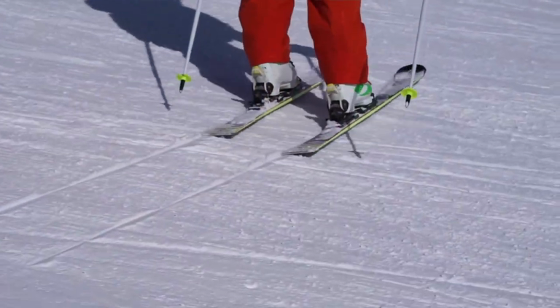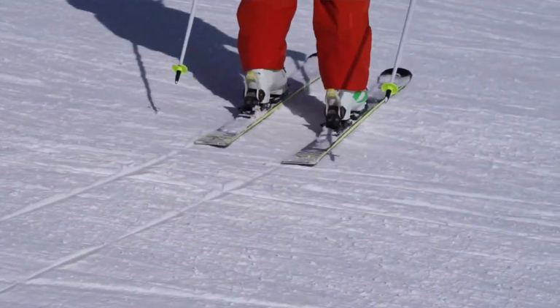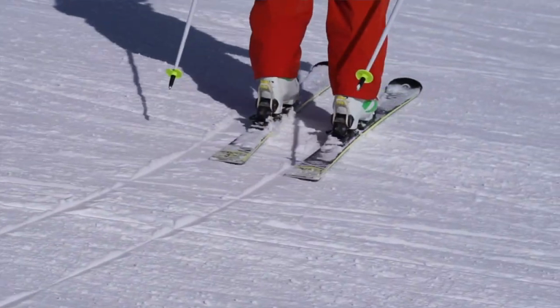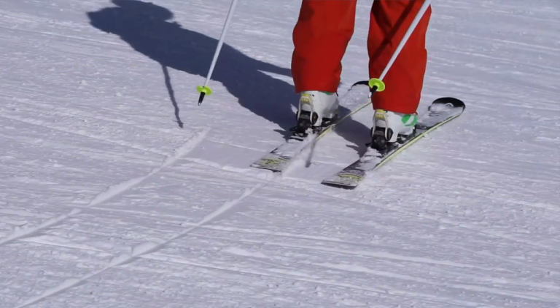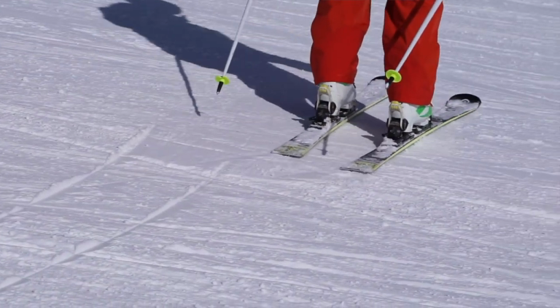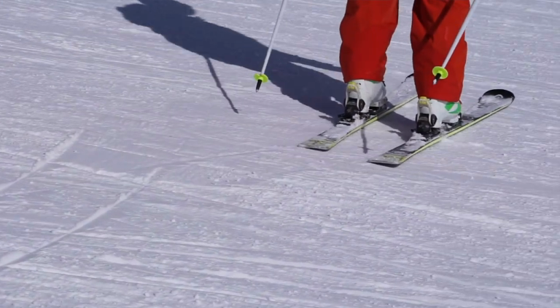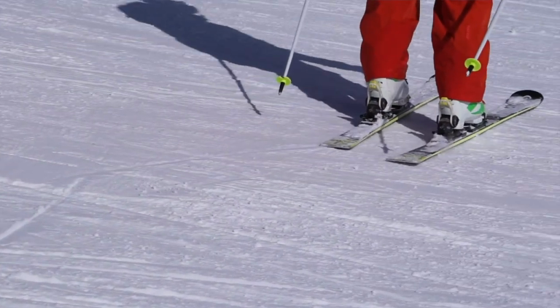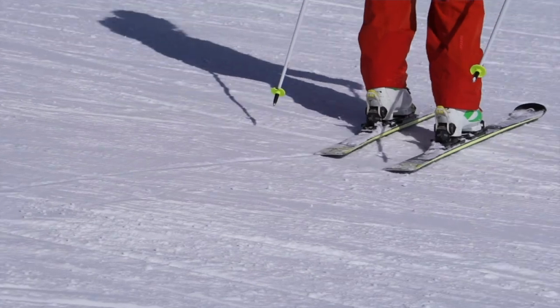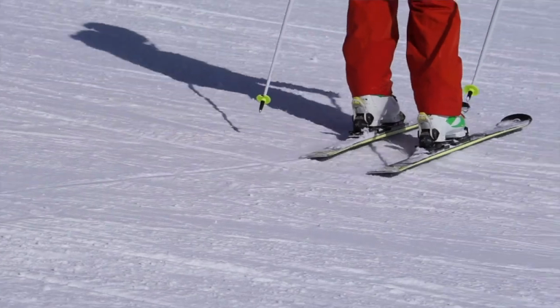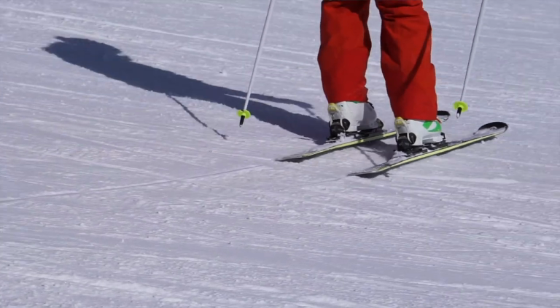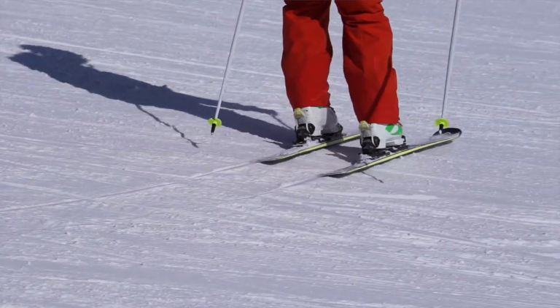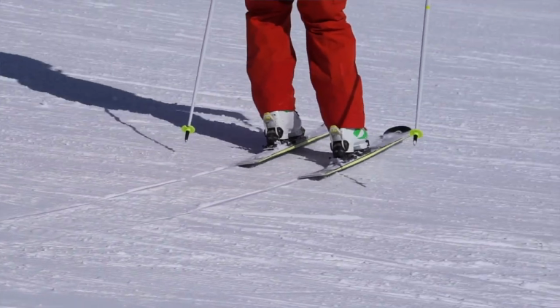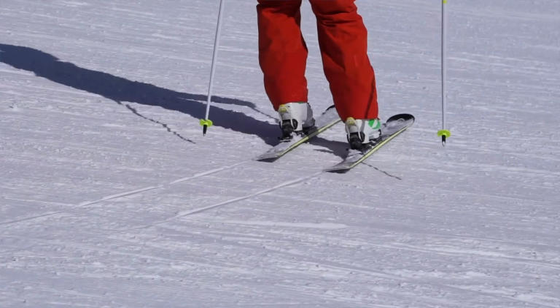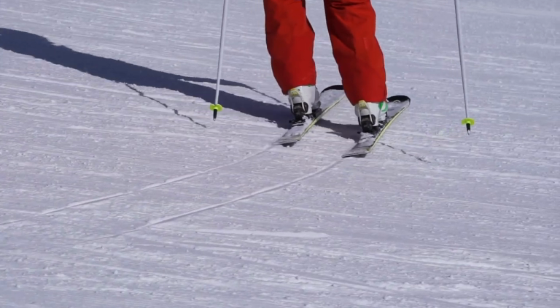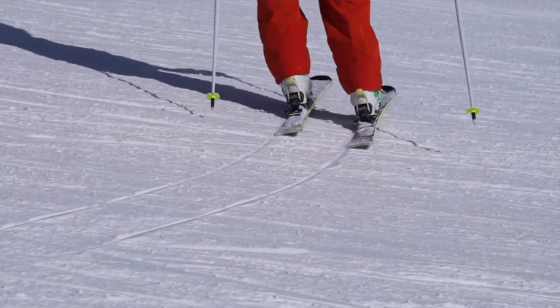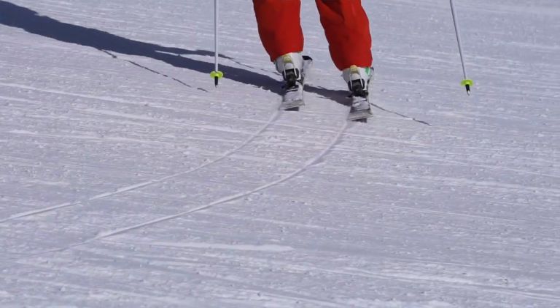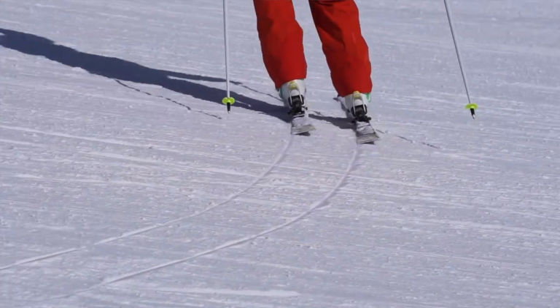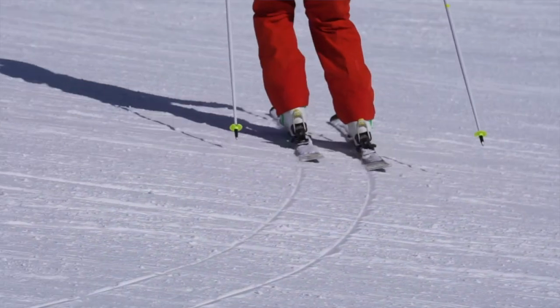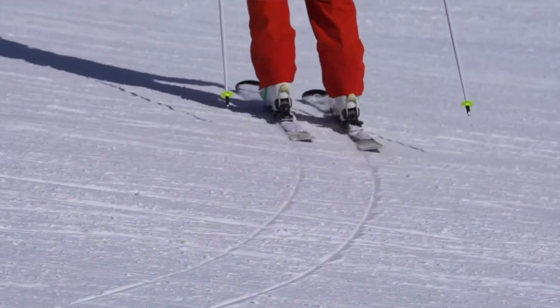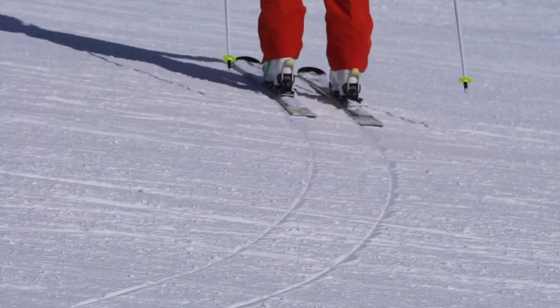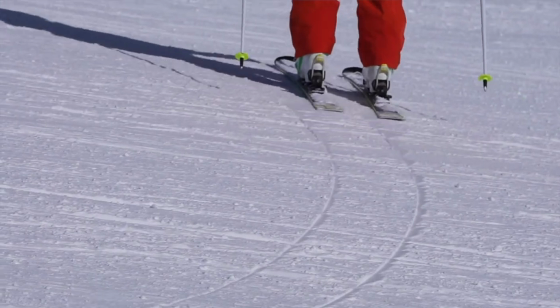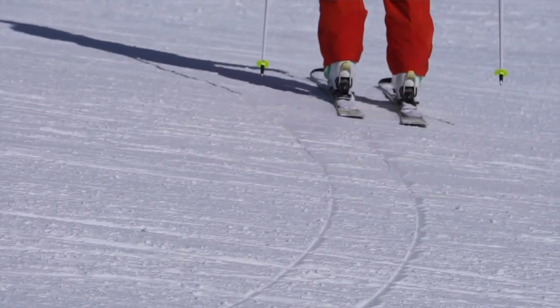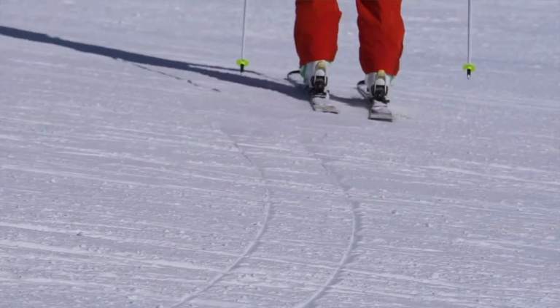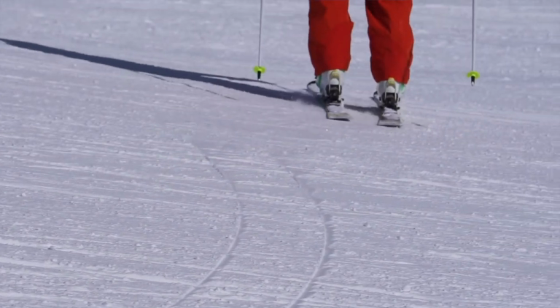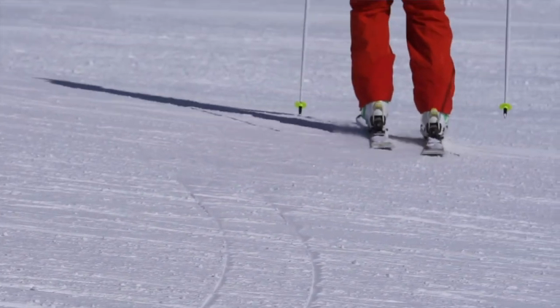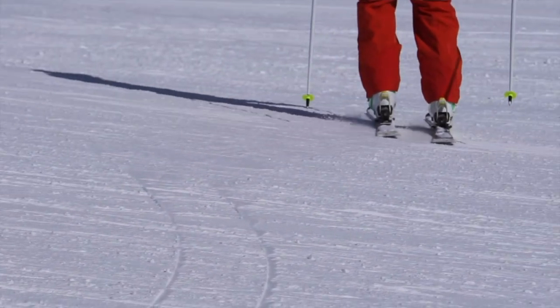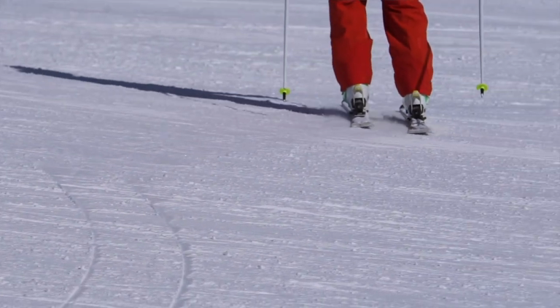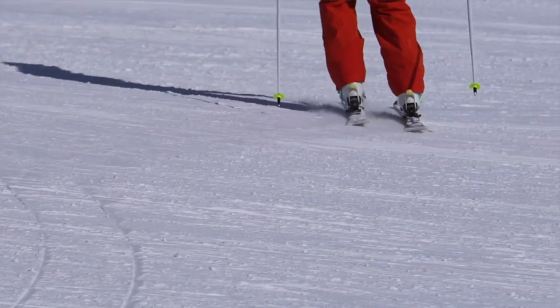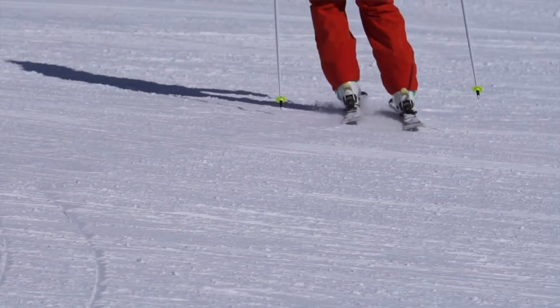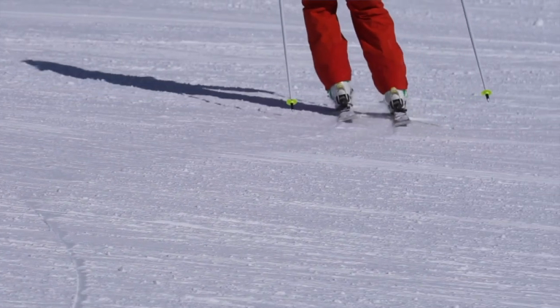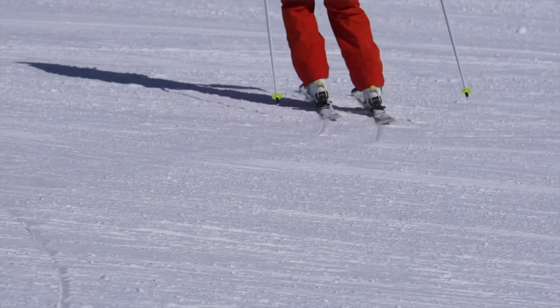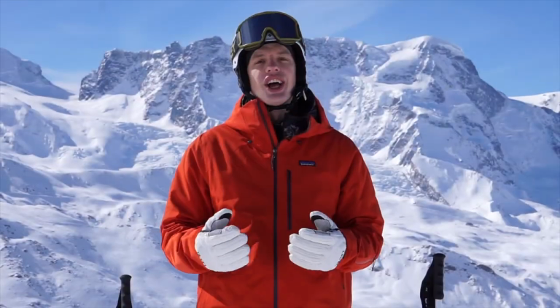The drill we're going to use today to help us out is called the Traverse Side Slip. For this drill, I find it's easier to perform on terrain that I'm comfortable on — that way I can think about my feet and what I'm doing with the skis. Let's have a look.